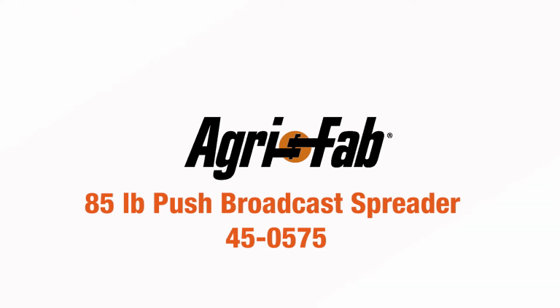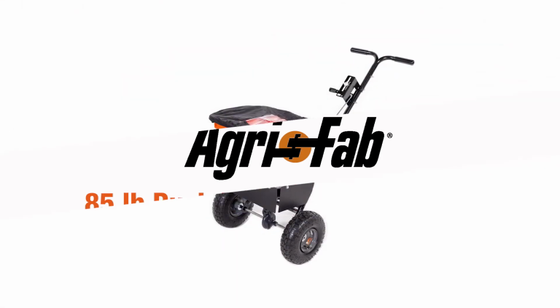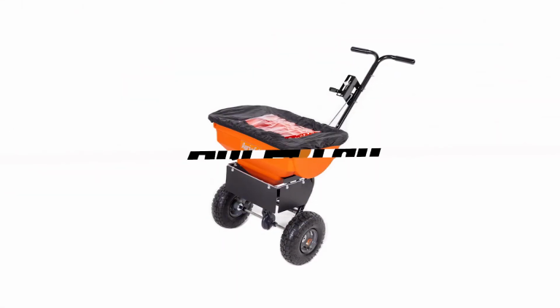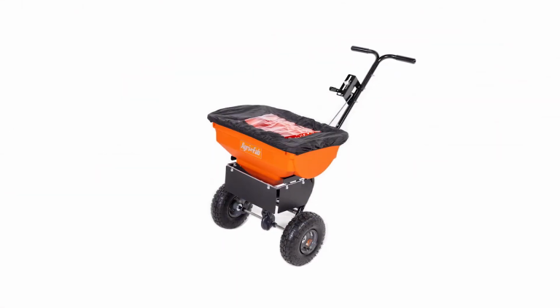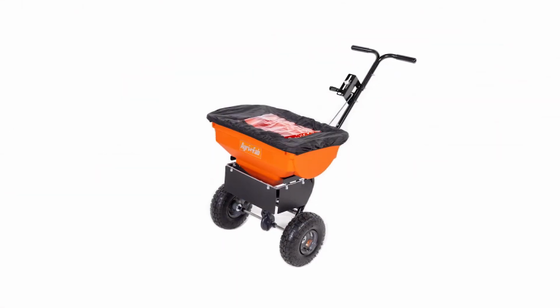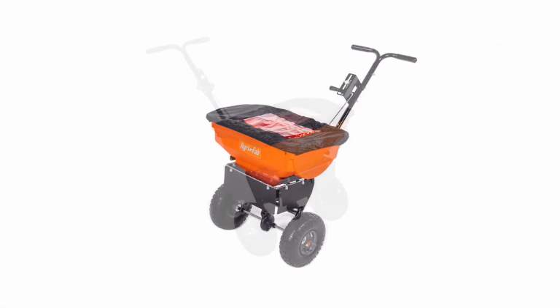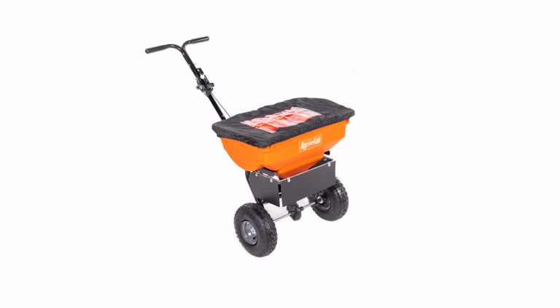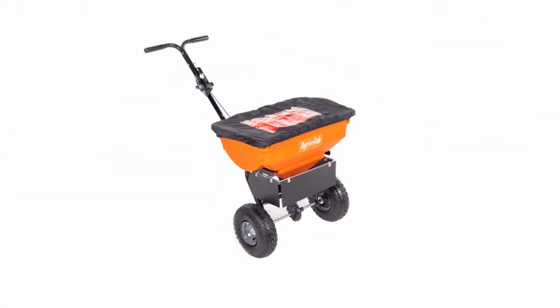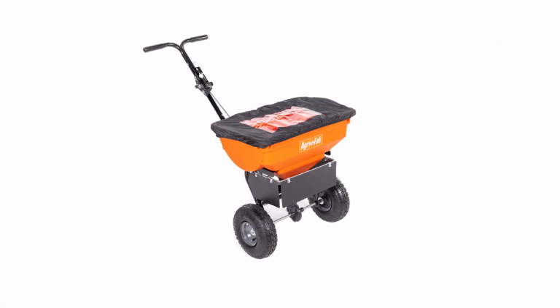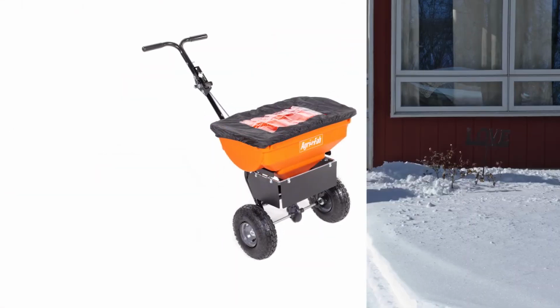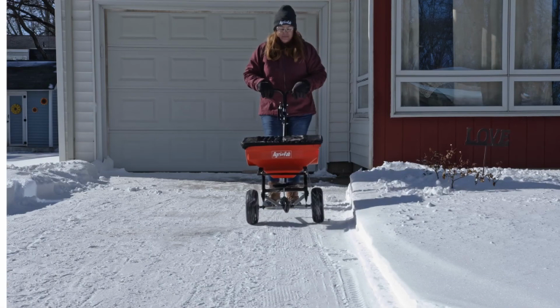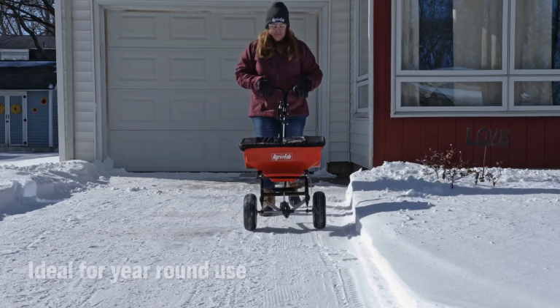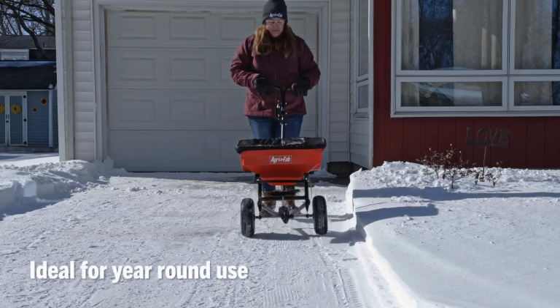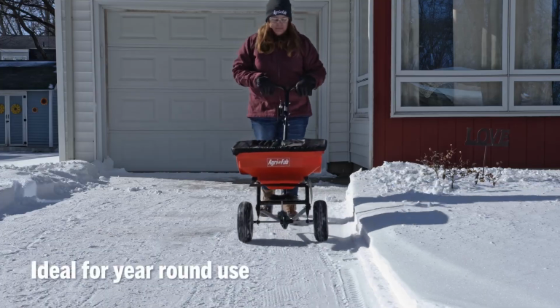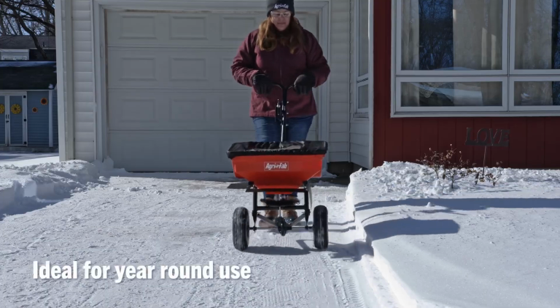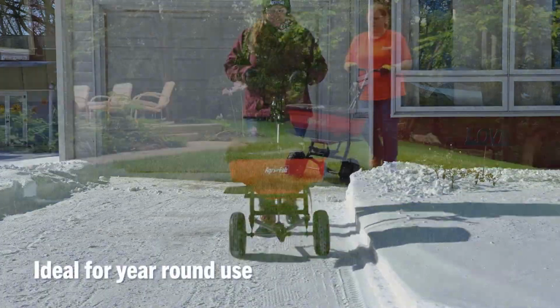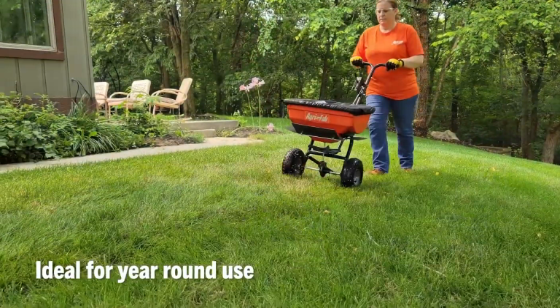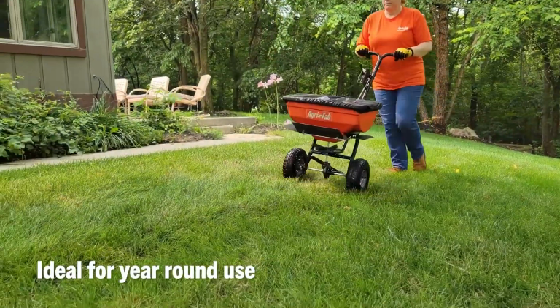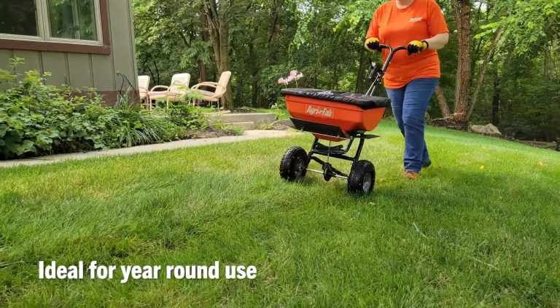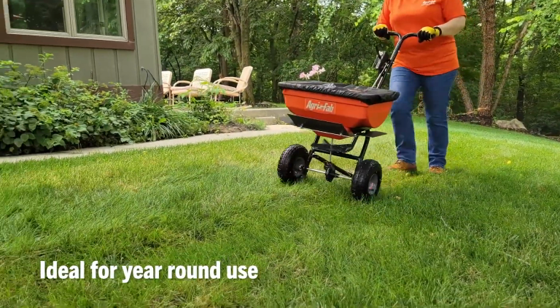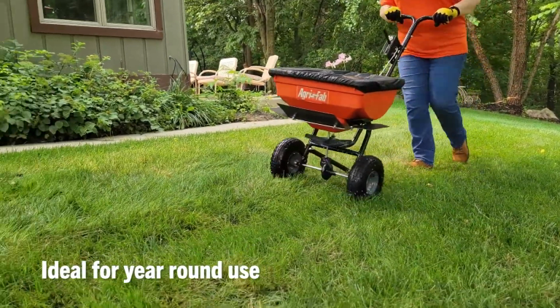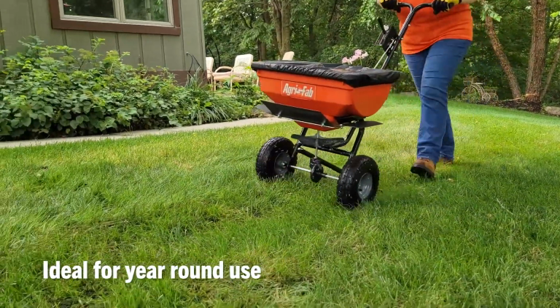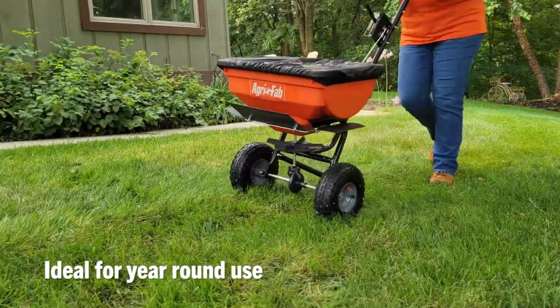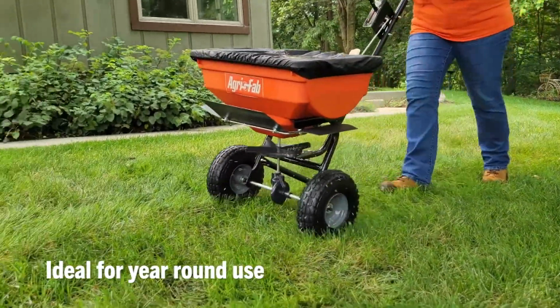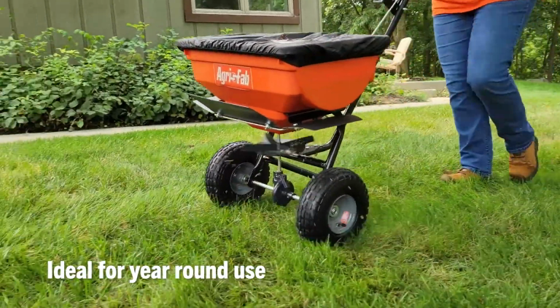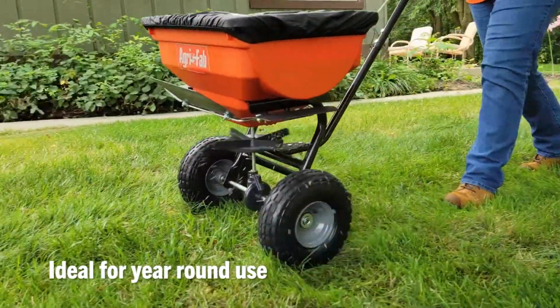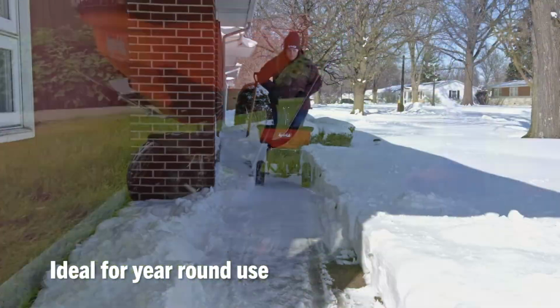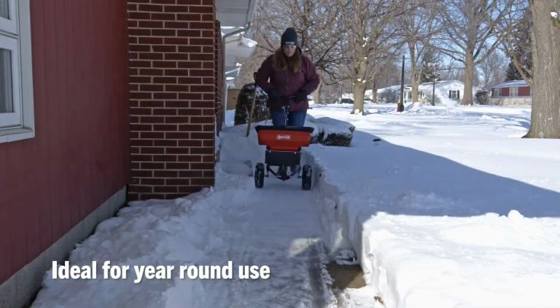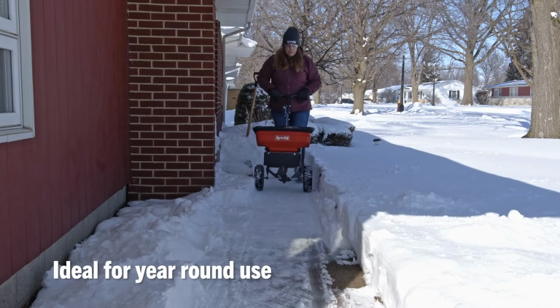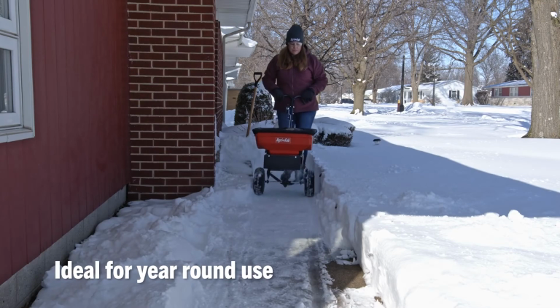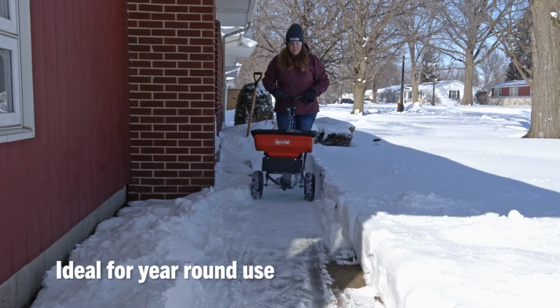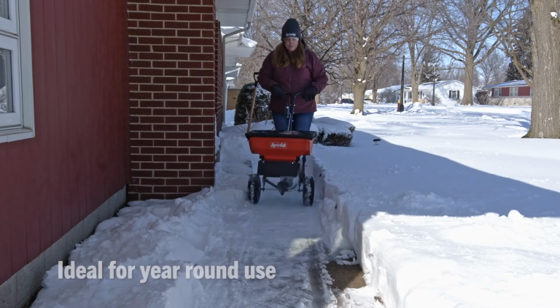AgriFab's 85-pound push broadcast spreader is designed for ice control during the winter and lawn and garden maintenance during spring, summer, and fall. It's ideal for year-round use.